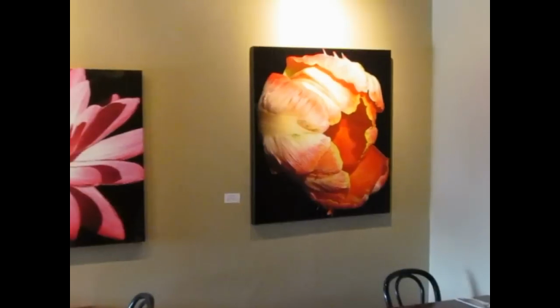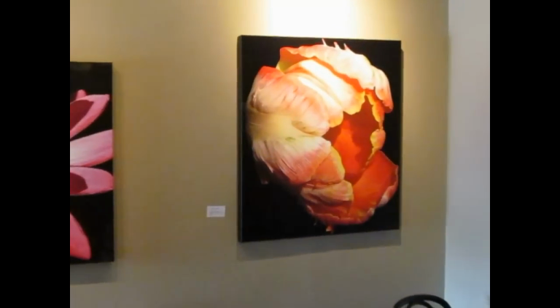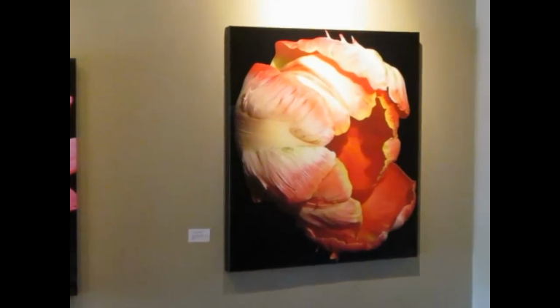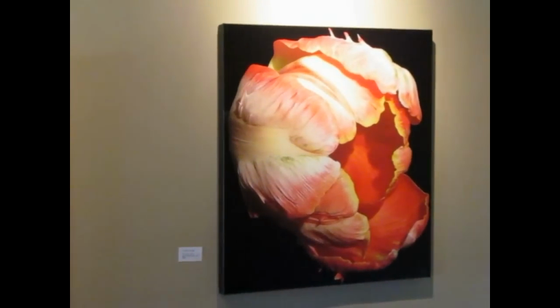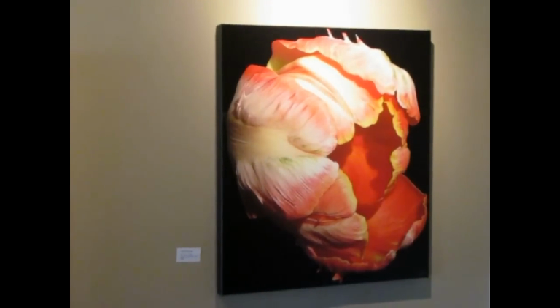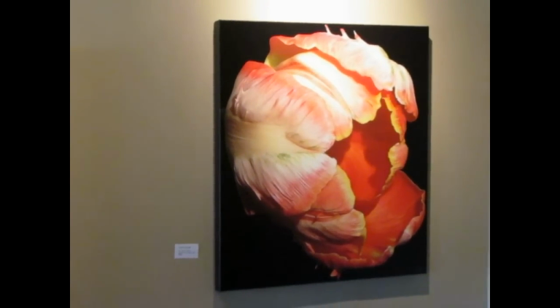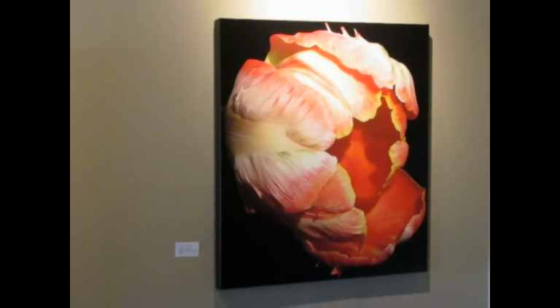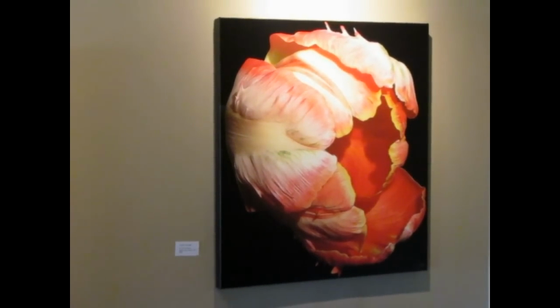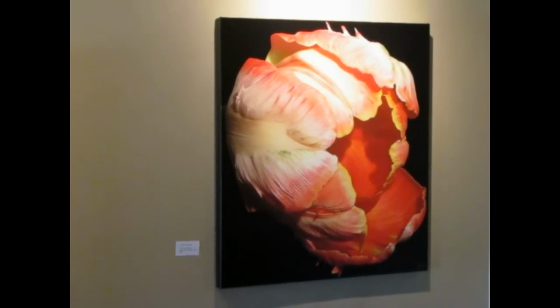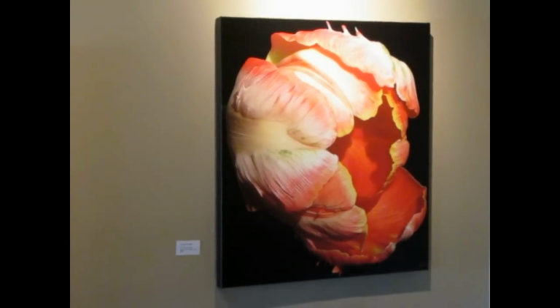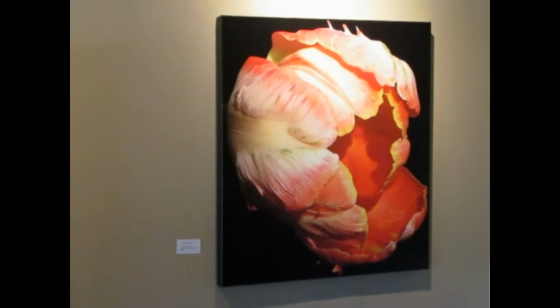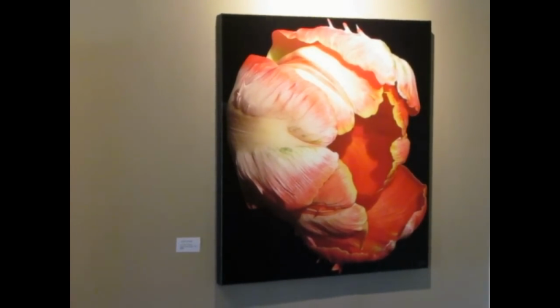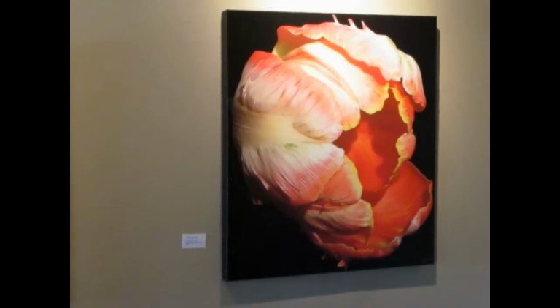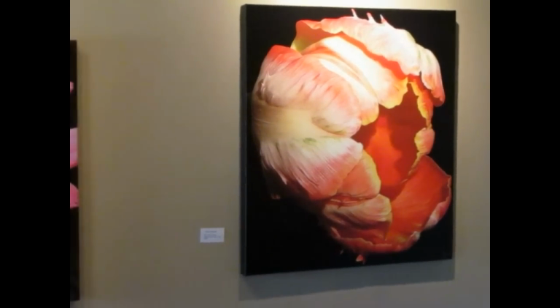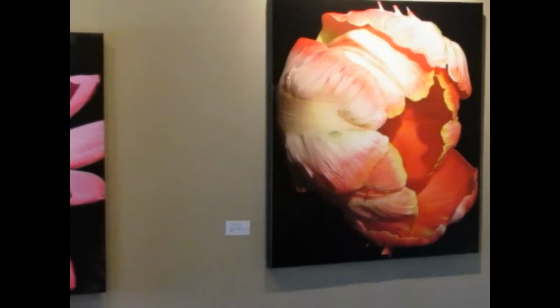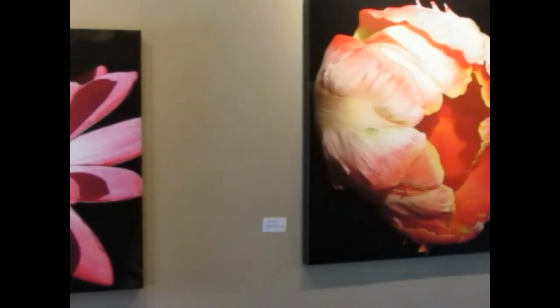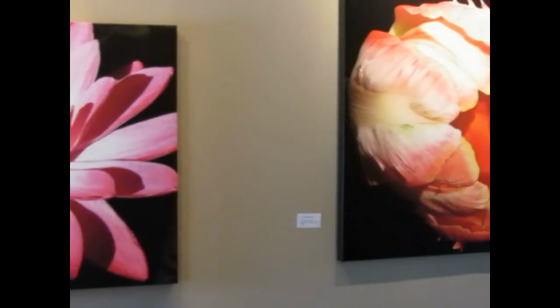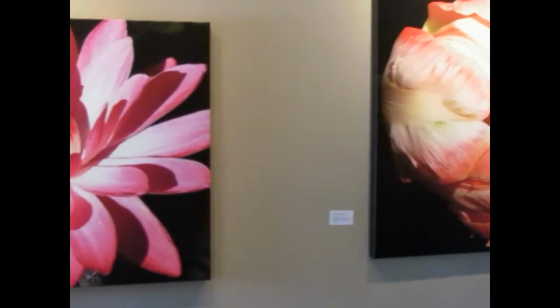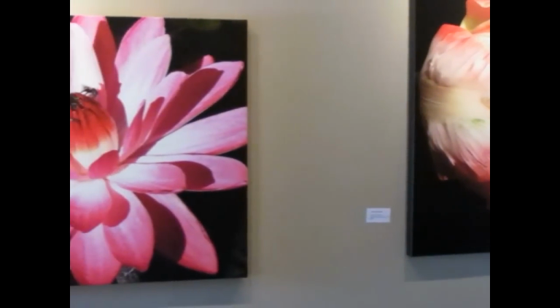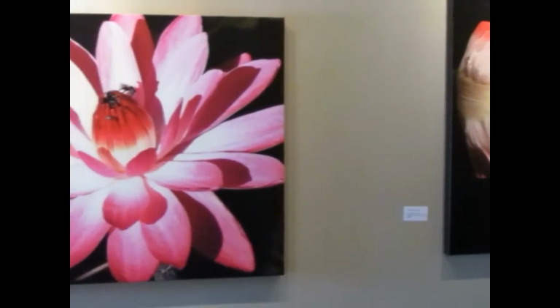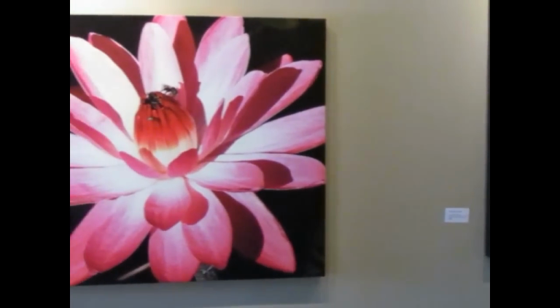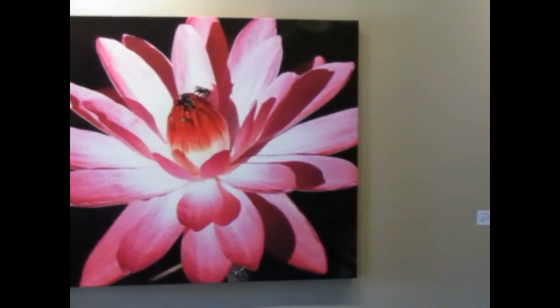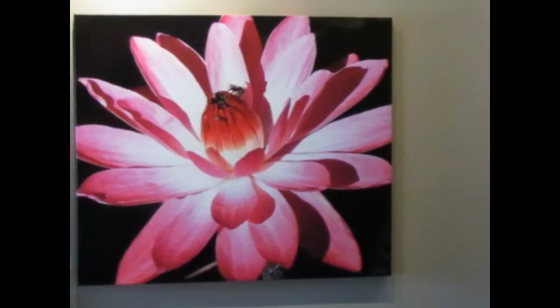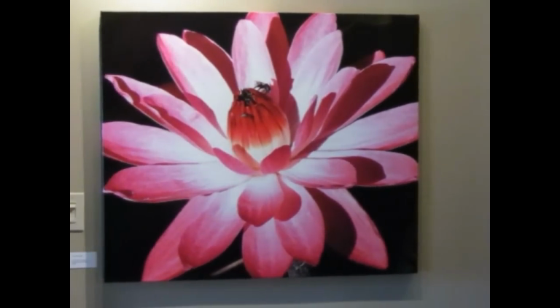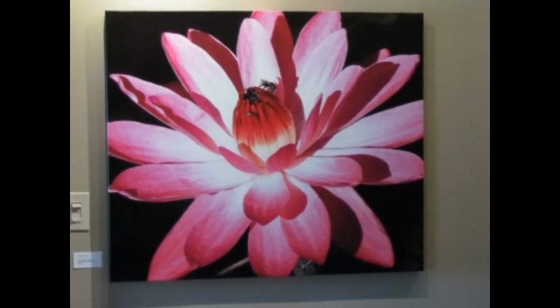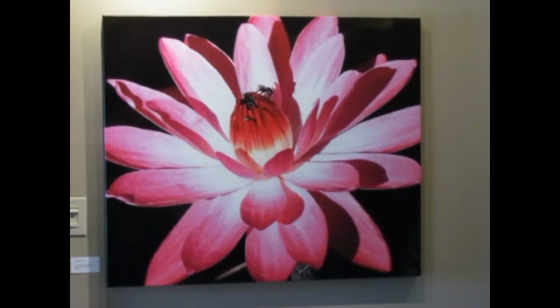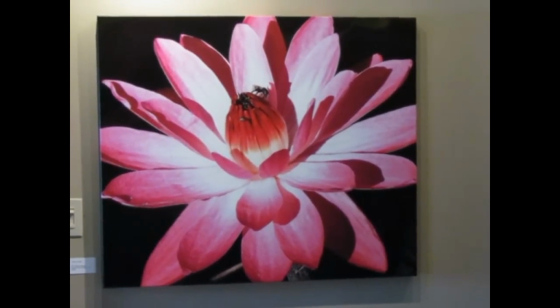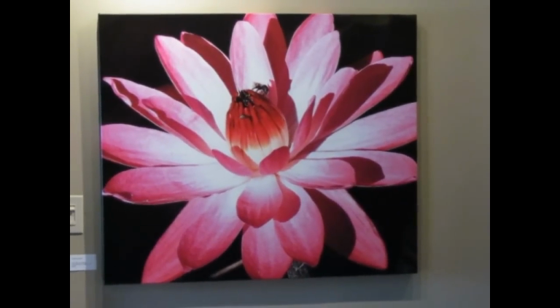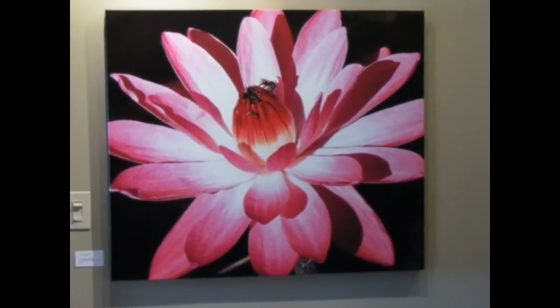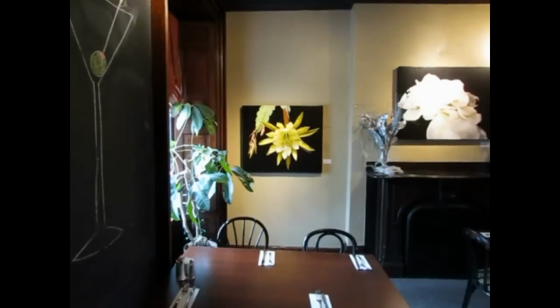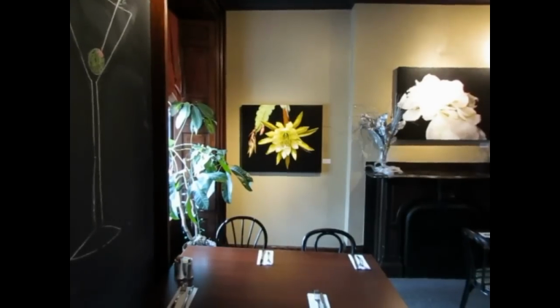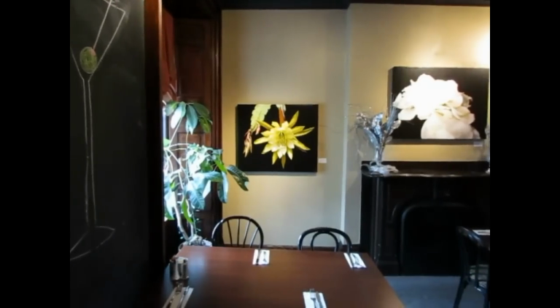This first piece is a pair of tulips called Dali Orange on a 34 by 38 inch canvas. Beside it is a pink water lily taken in the Puerto Vallarta Botanical Gardens called Bee Pink, on a 30 by 36 inch canvas.